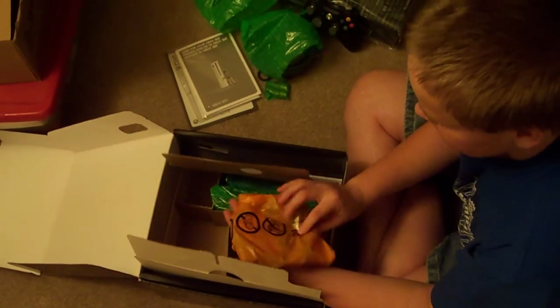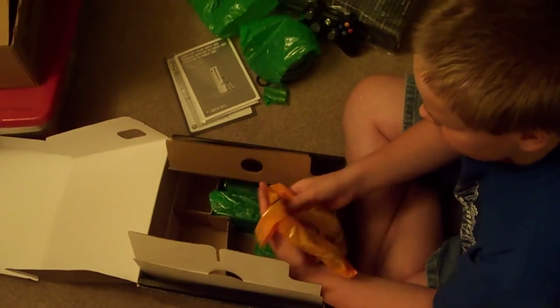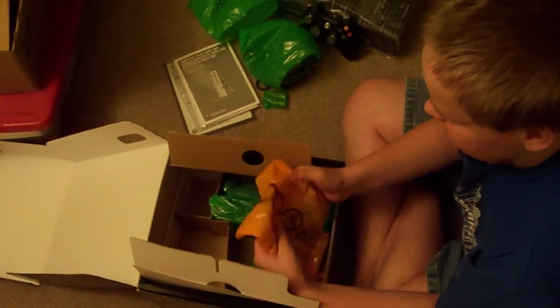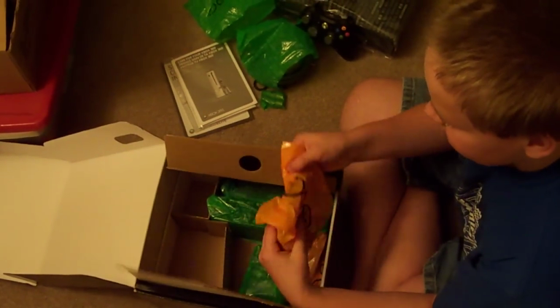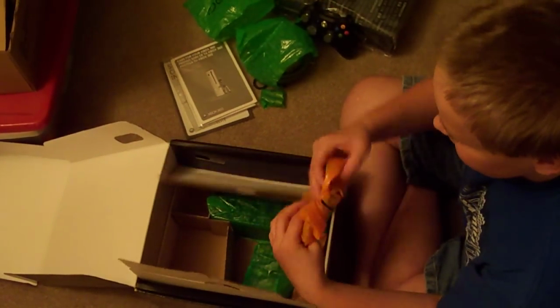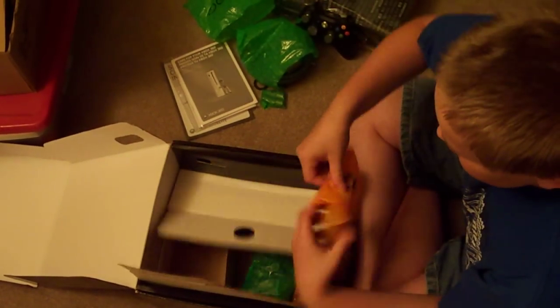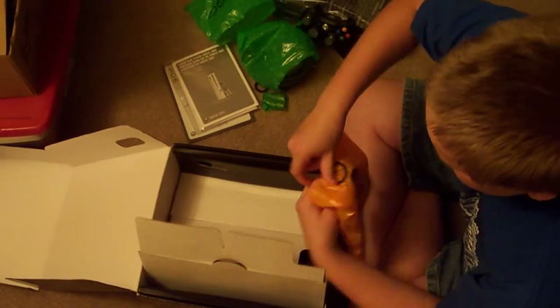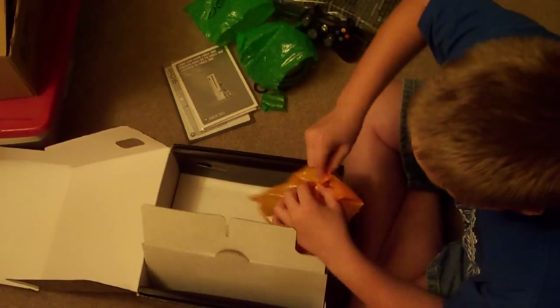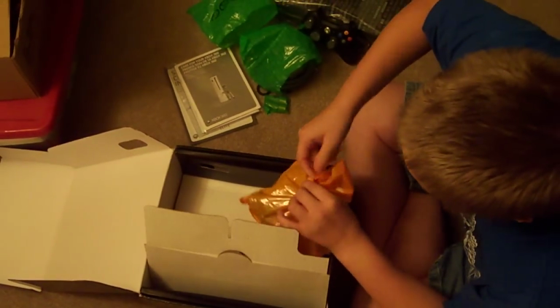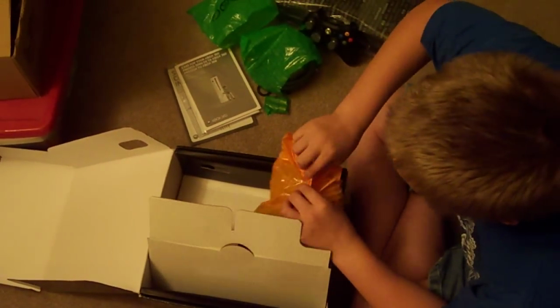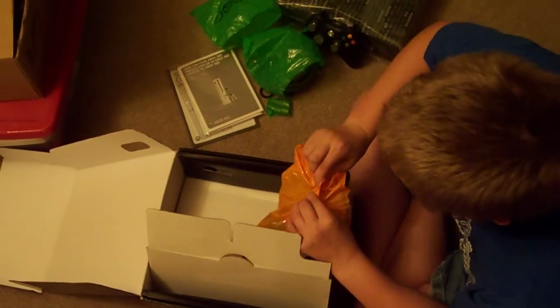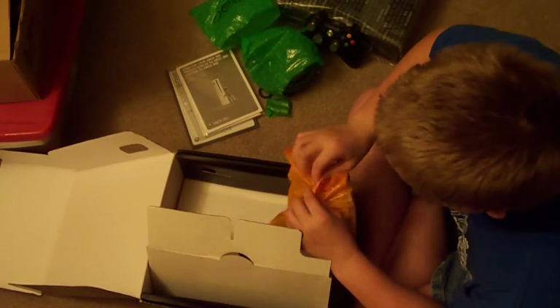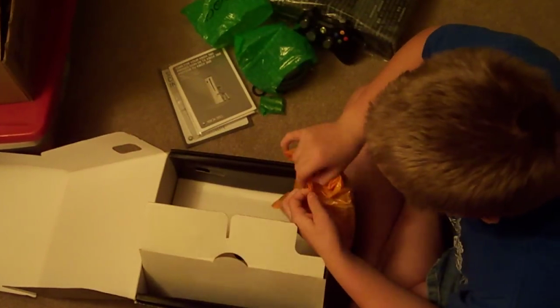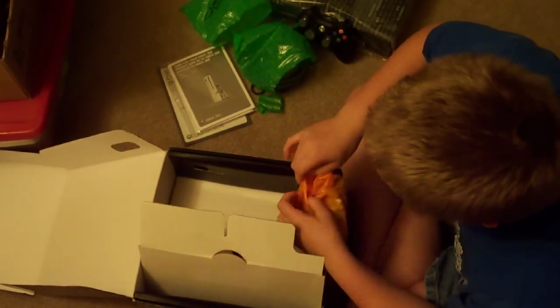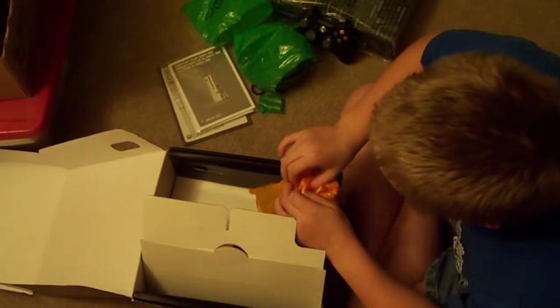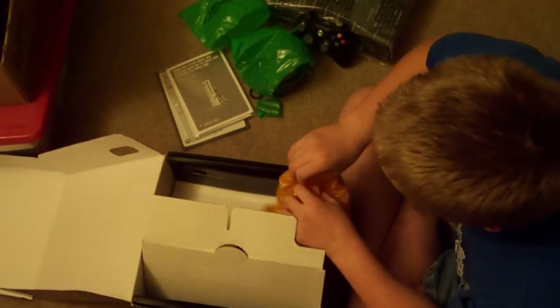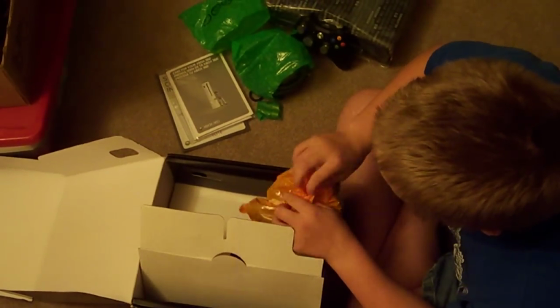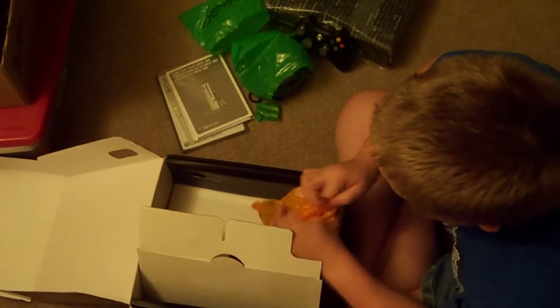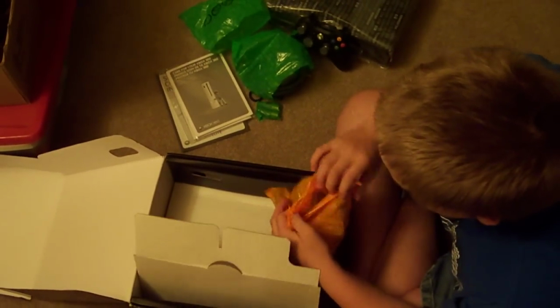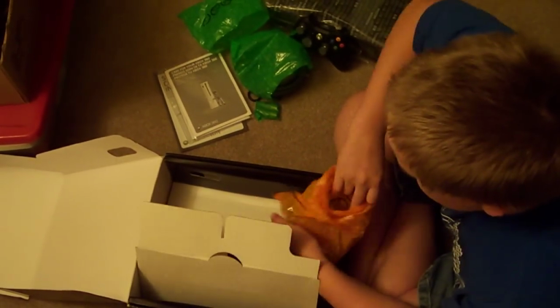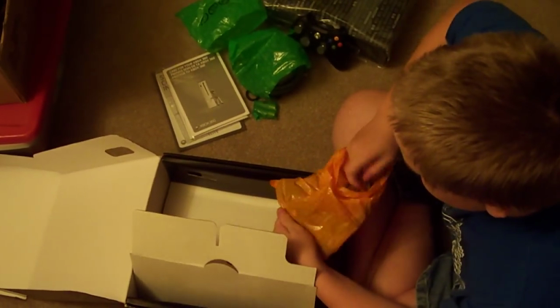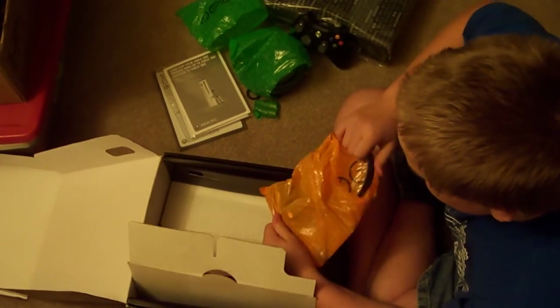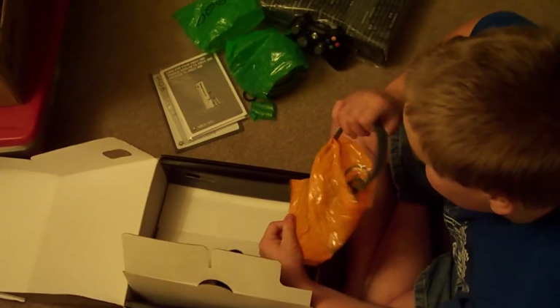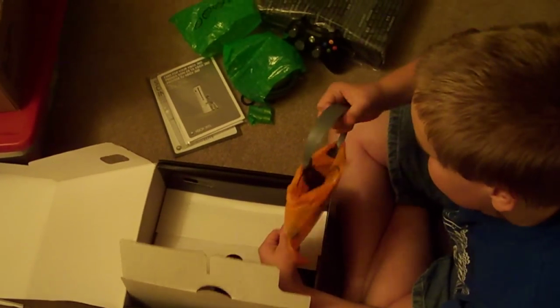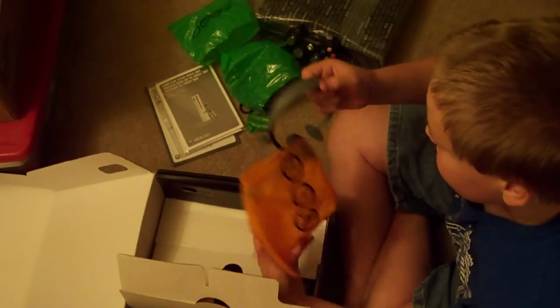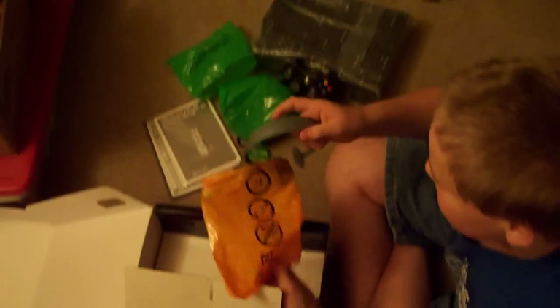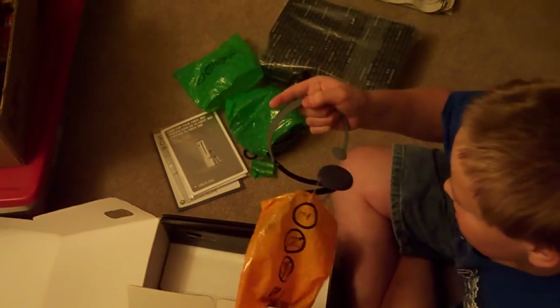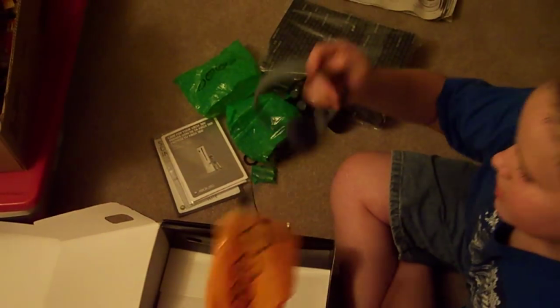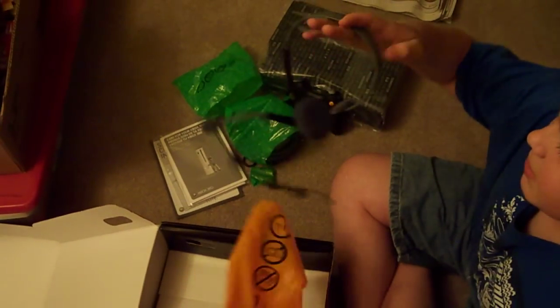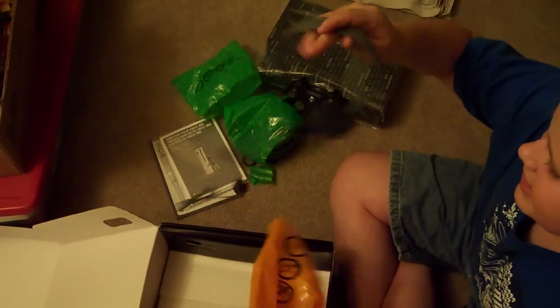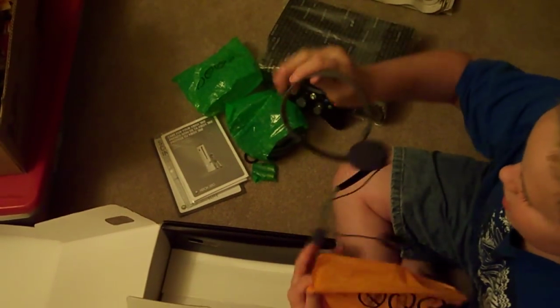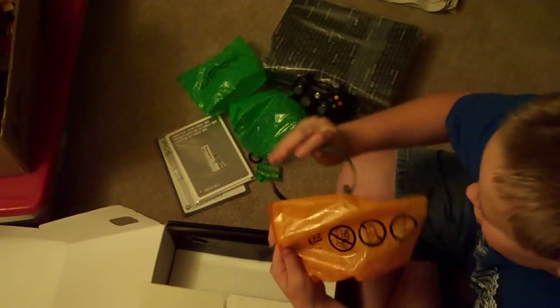This is the headset. Probably won't be using this for a little while until I learn to use the Xbox itself. So this is the black headset, or grey.